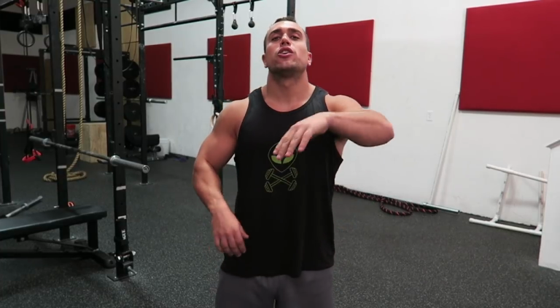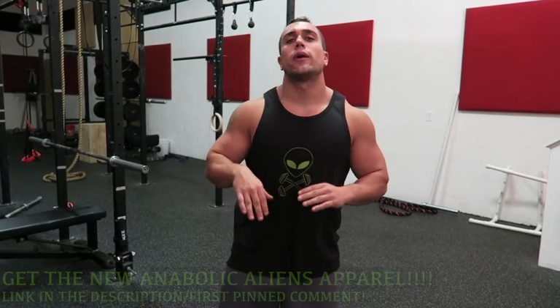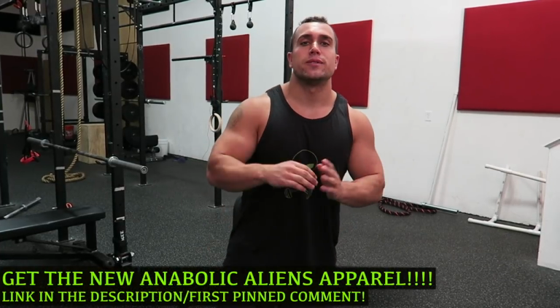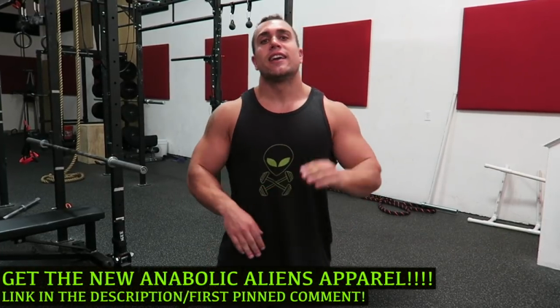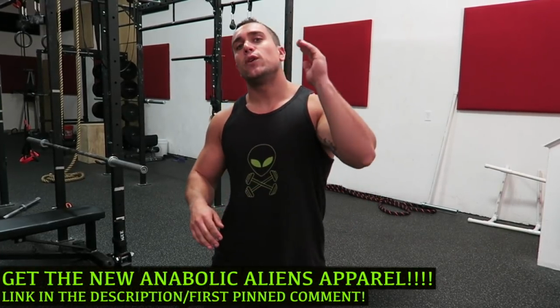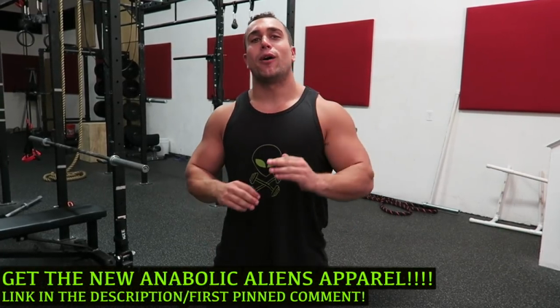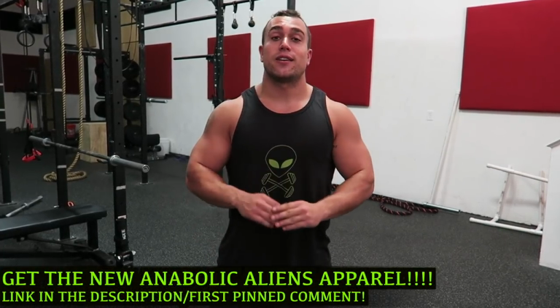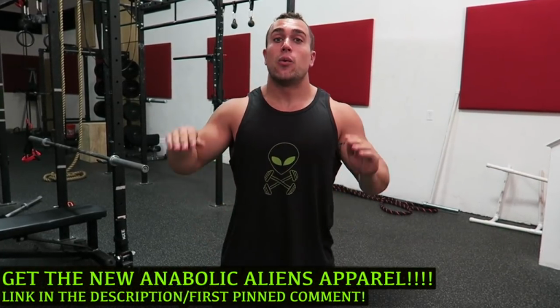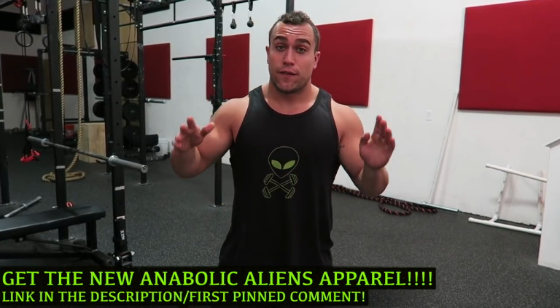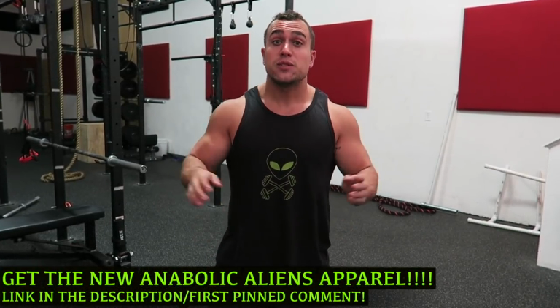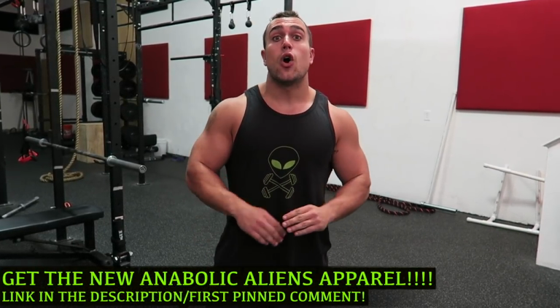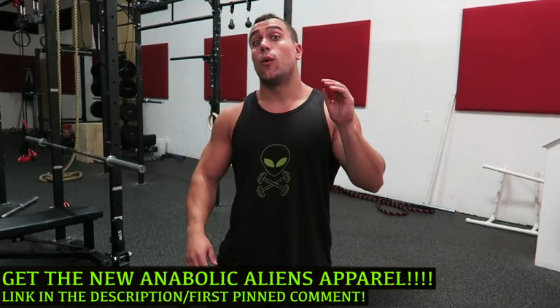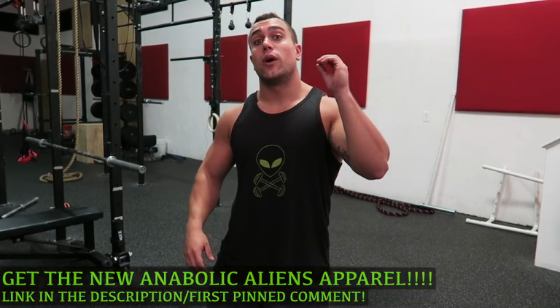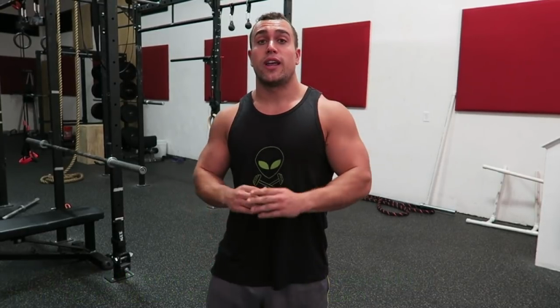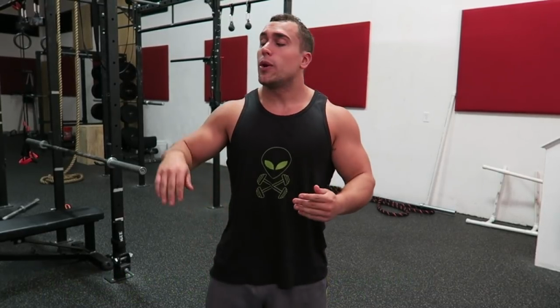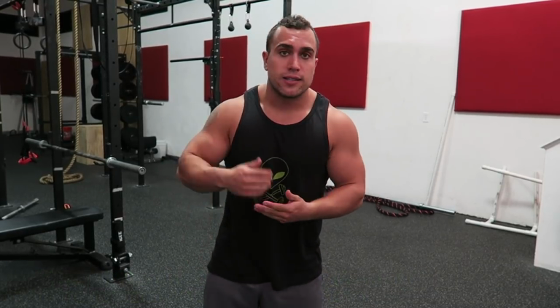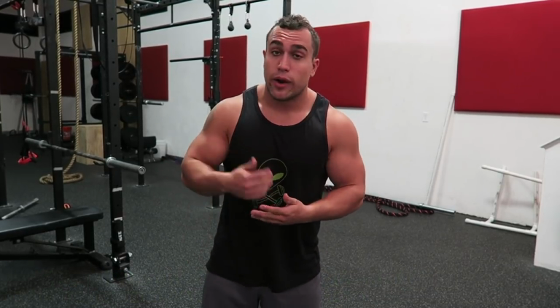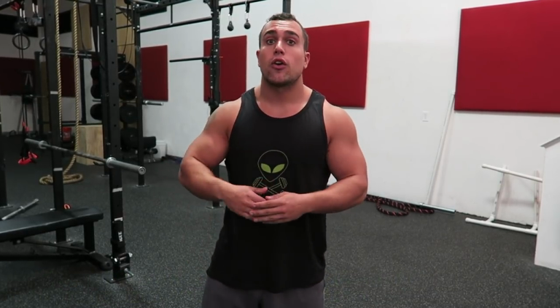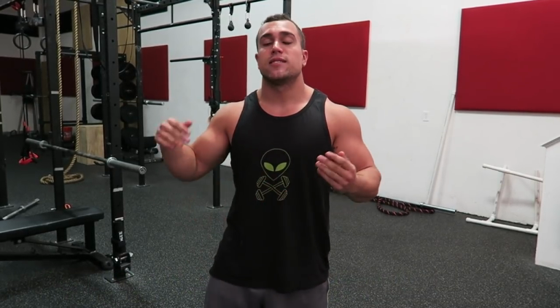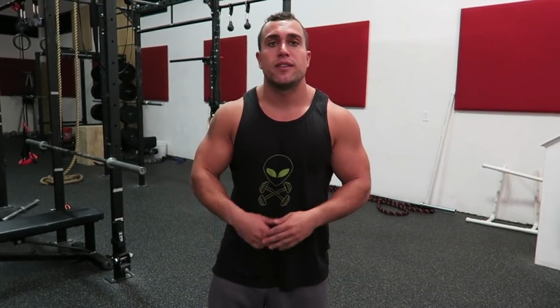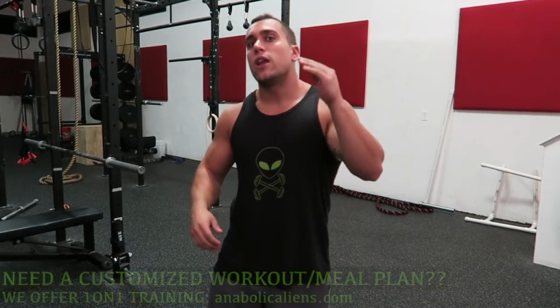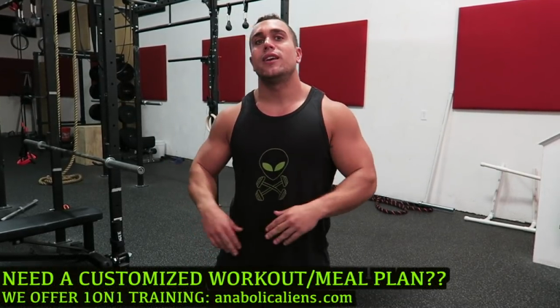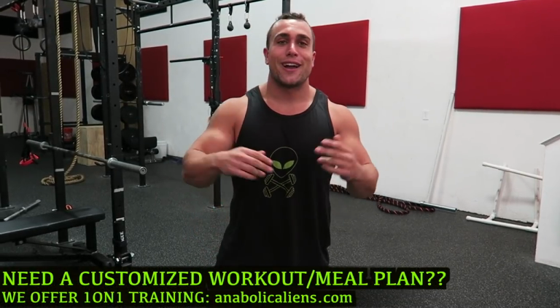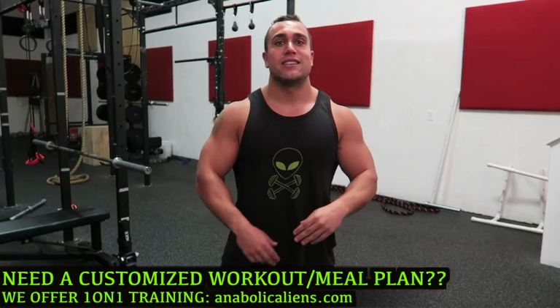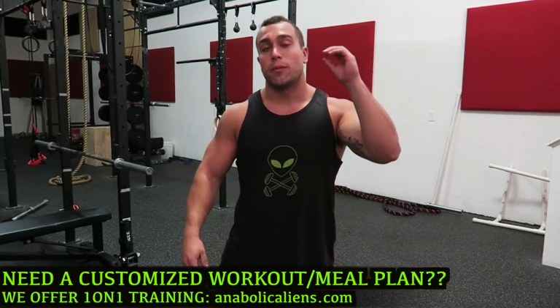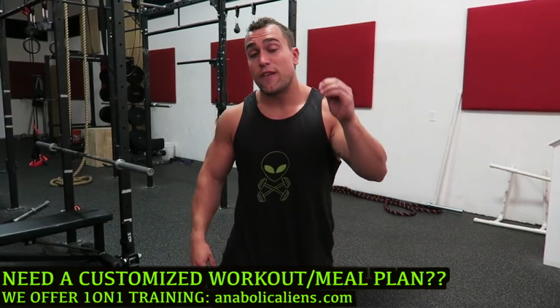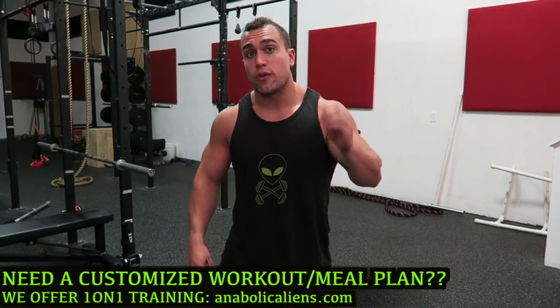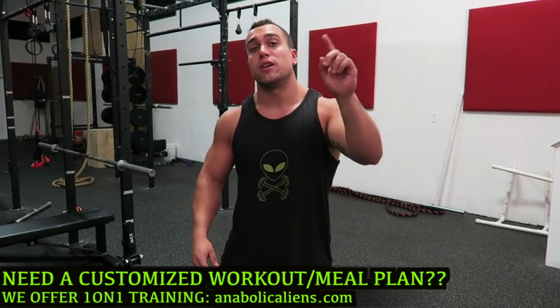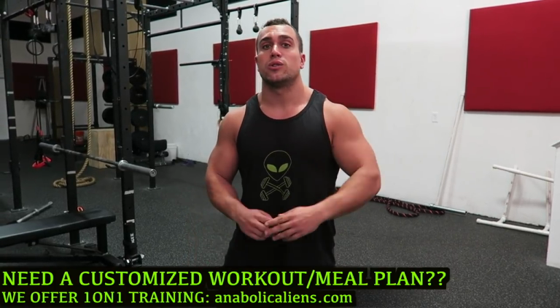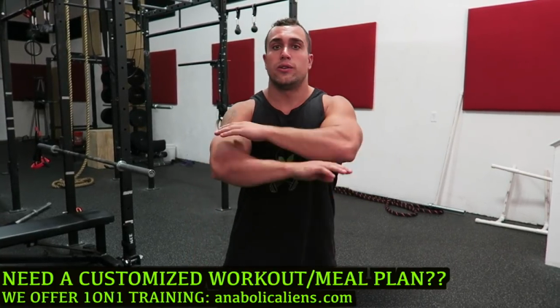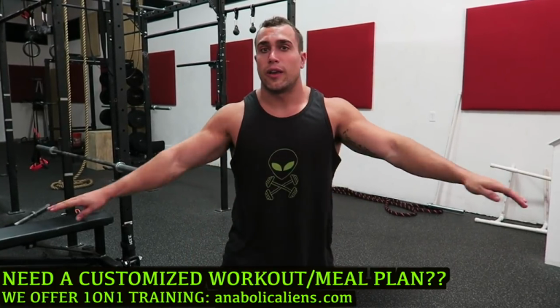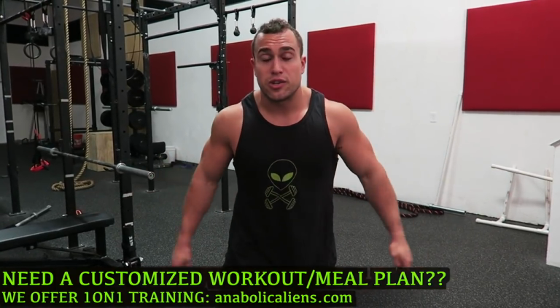Real quick before we get into the routine, head over to InBallCannons.com. We have a few more spots open for our one-on-one training — we make custom workout programs, custom meal plans, whatever you need. We build them straight from scratch to meet your goals, so no cookie cutter stuff.